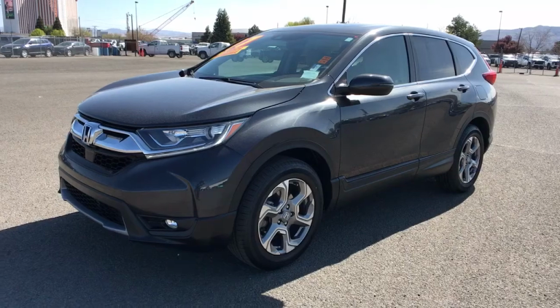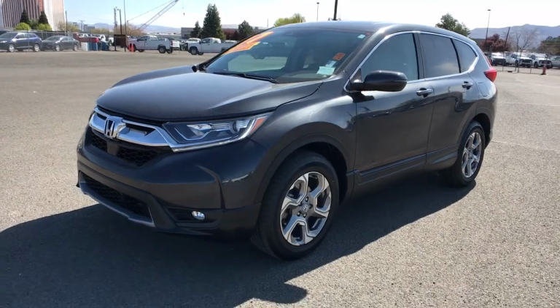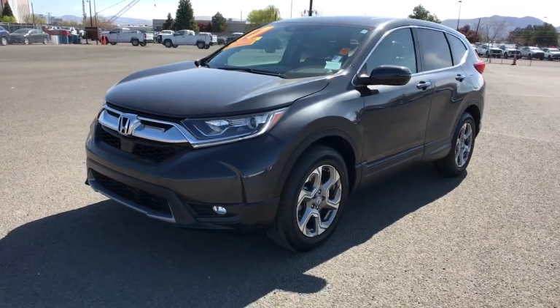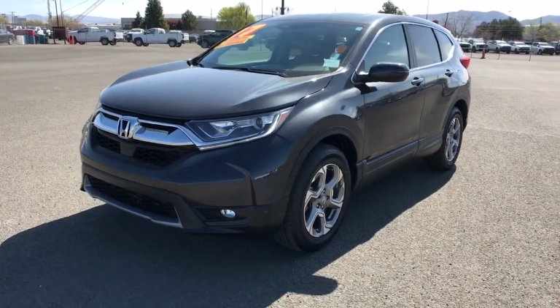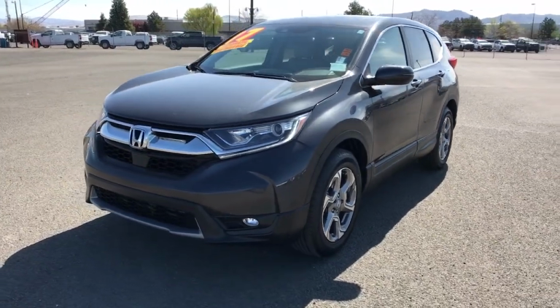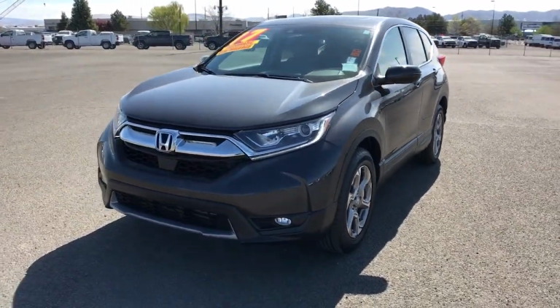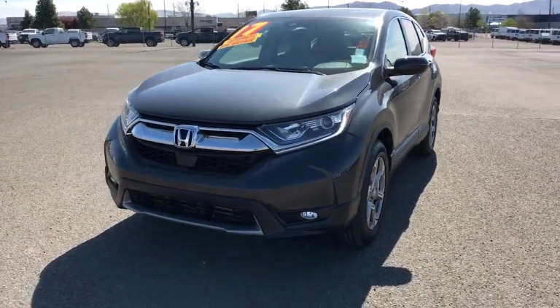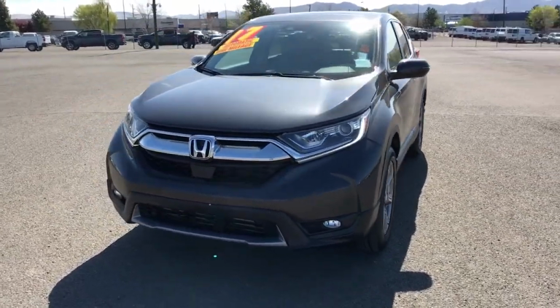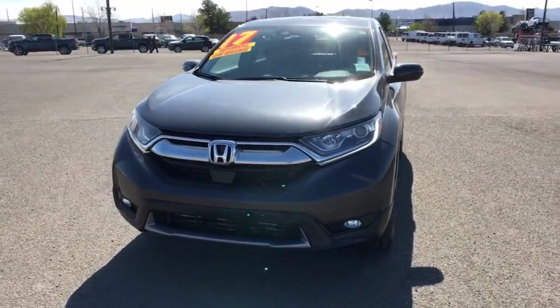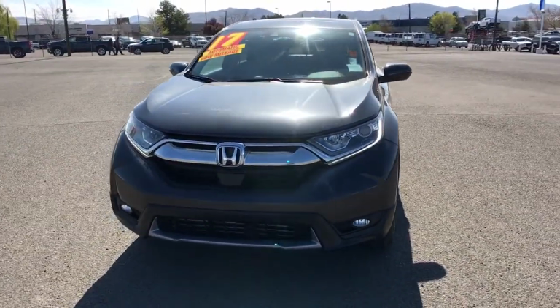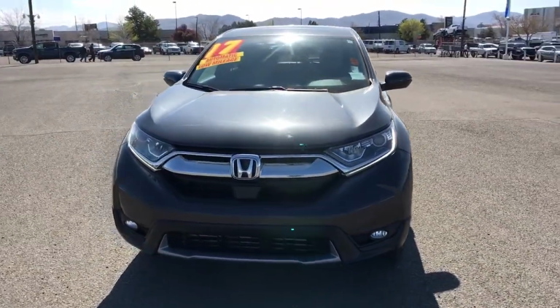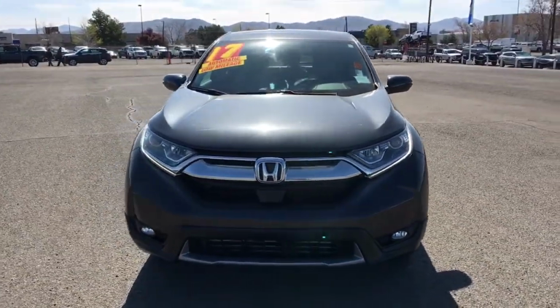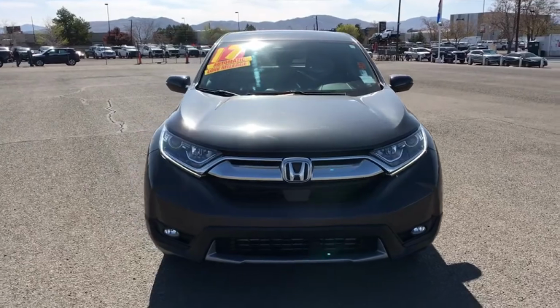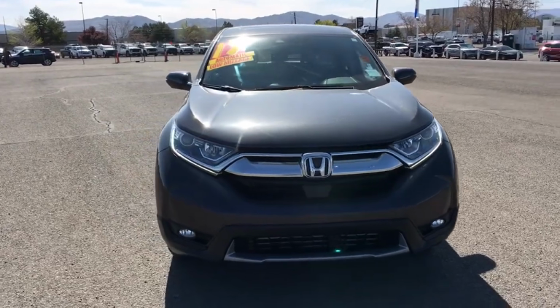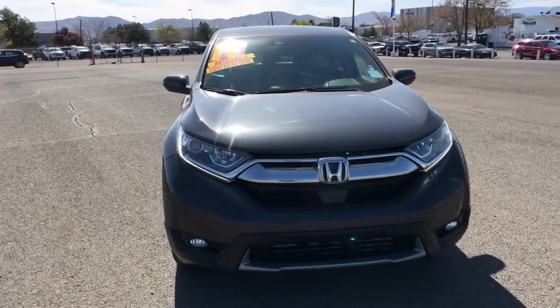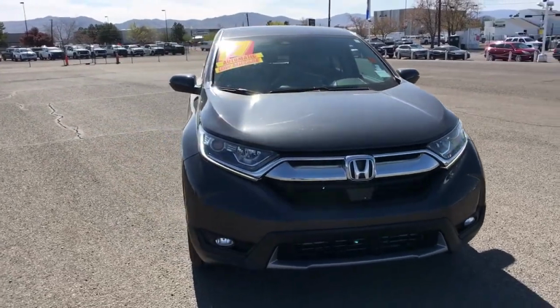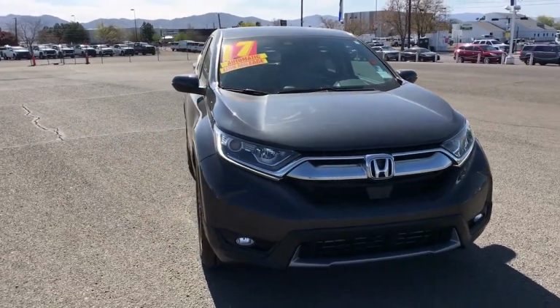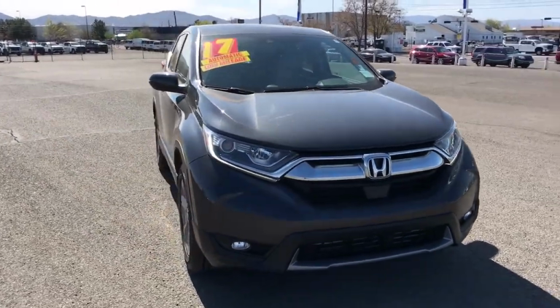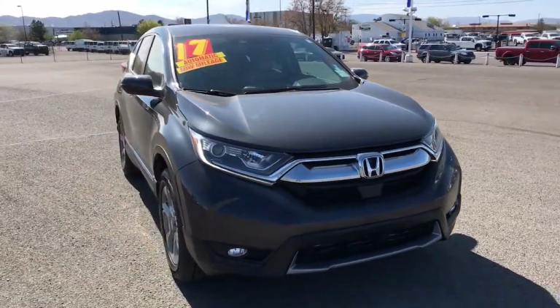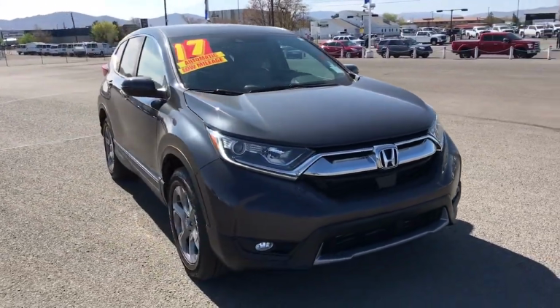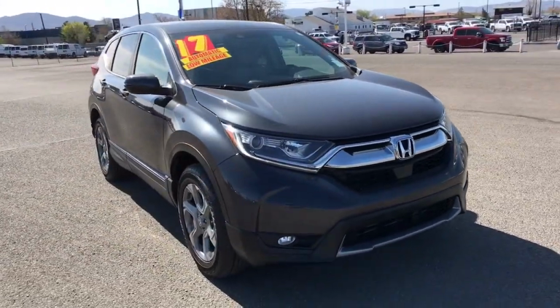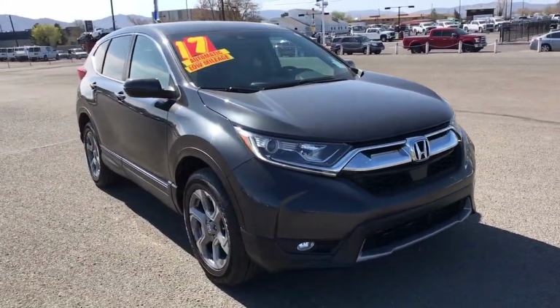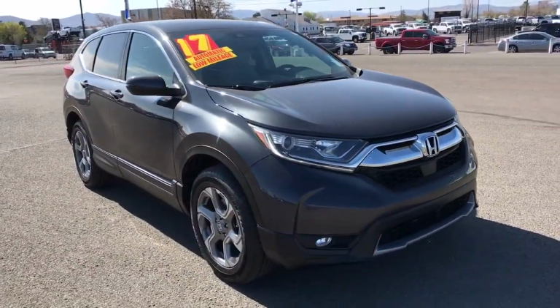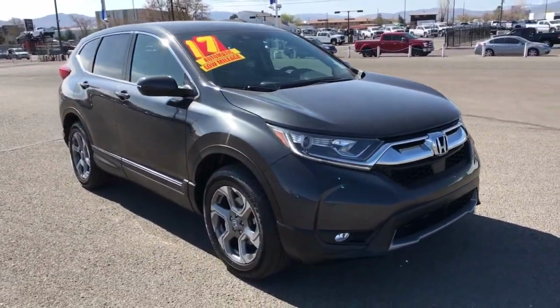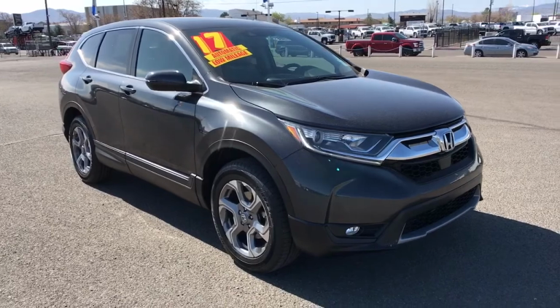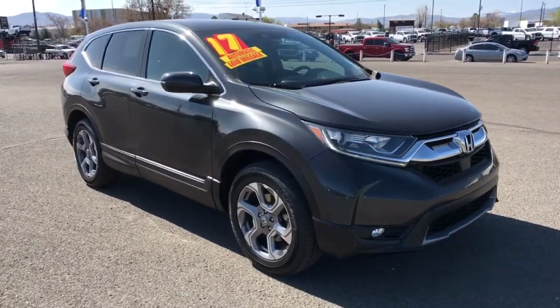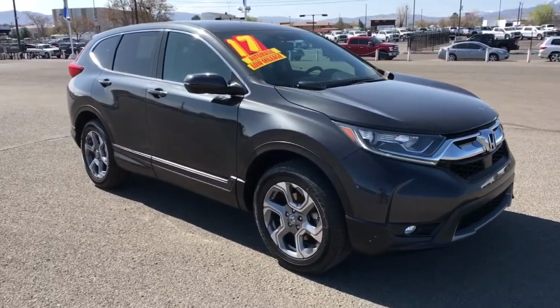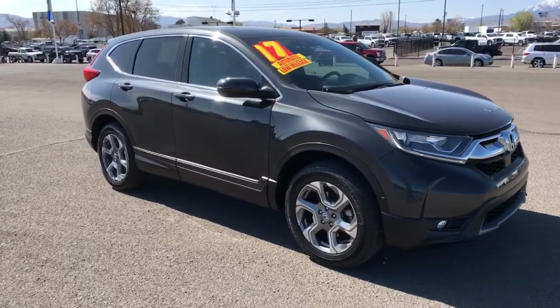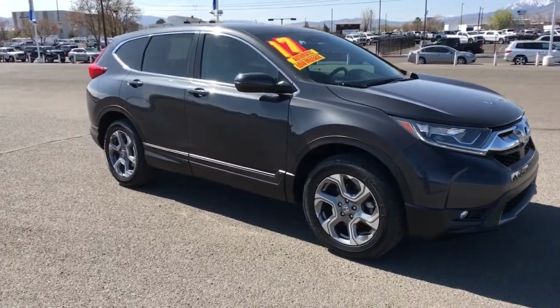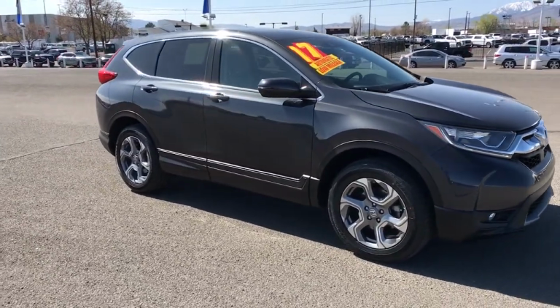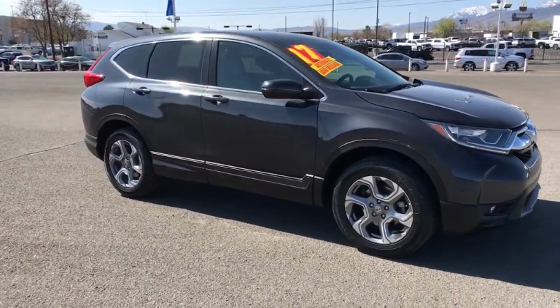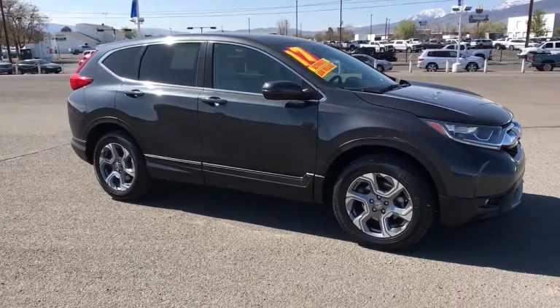Enjoy the view of this 2017 Honda CR-V. With less than 25,000 miles on the odometer, this vehicle provides excellent value. Prepare to fall in love with this sleek, tech-savvy CR-V.